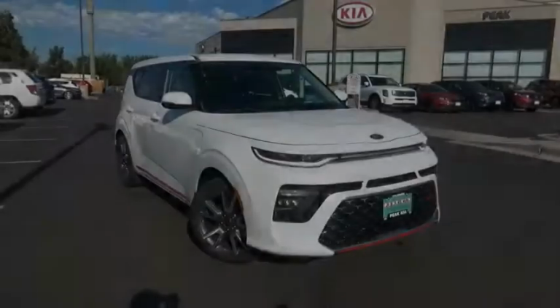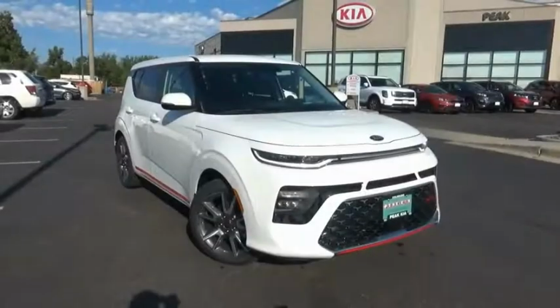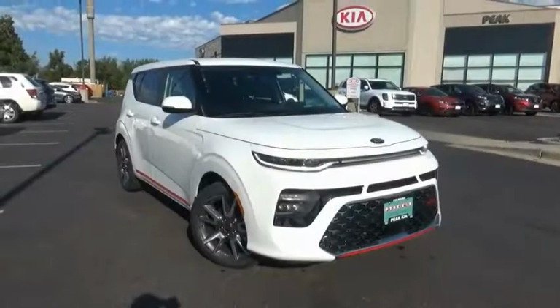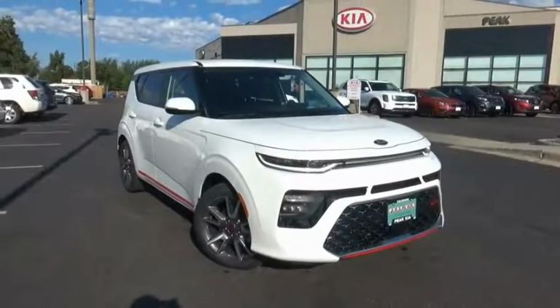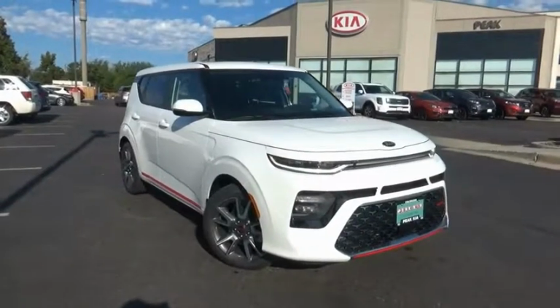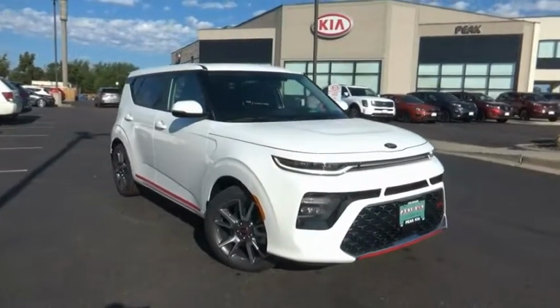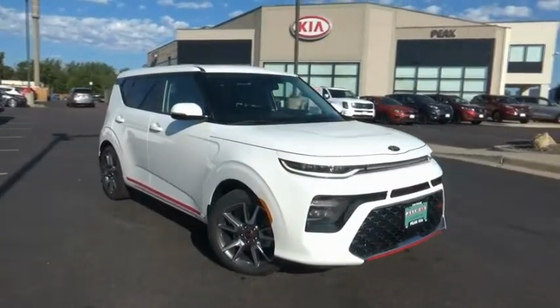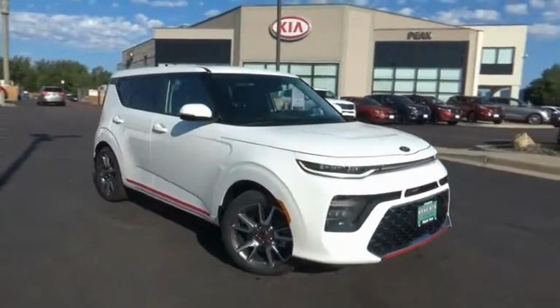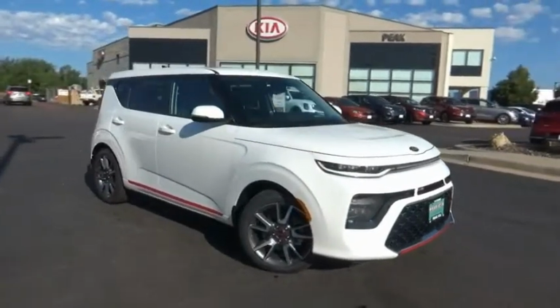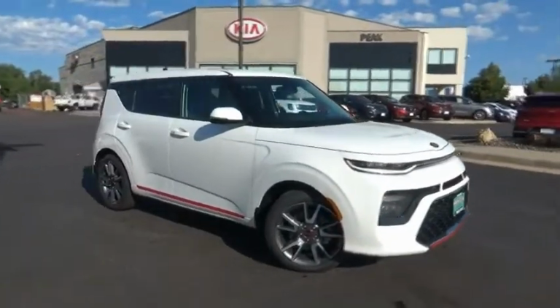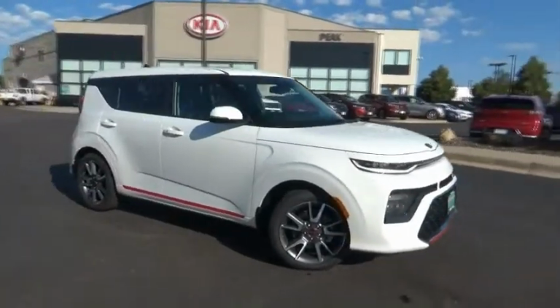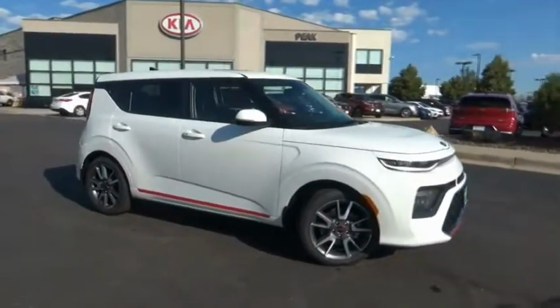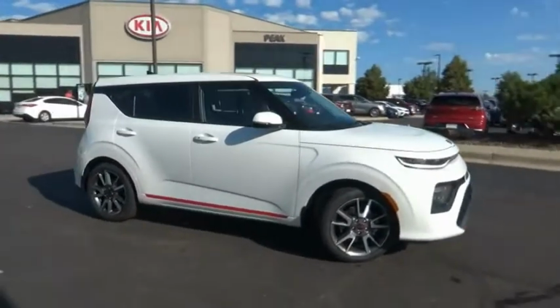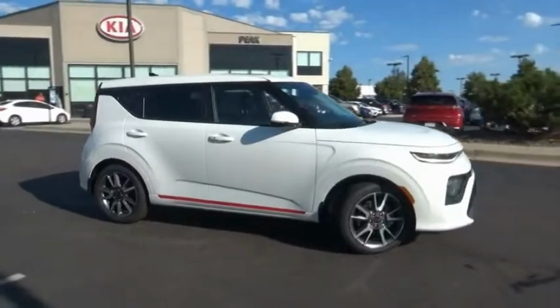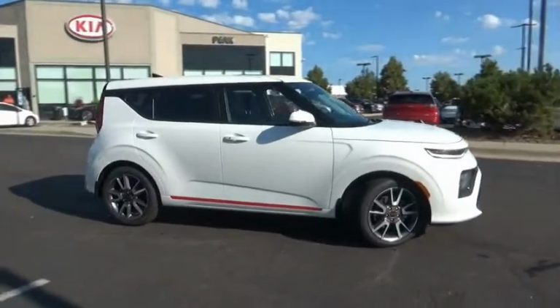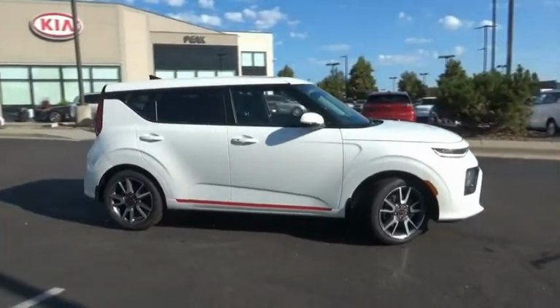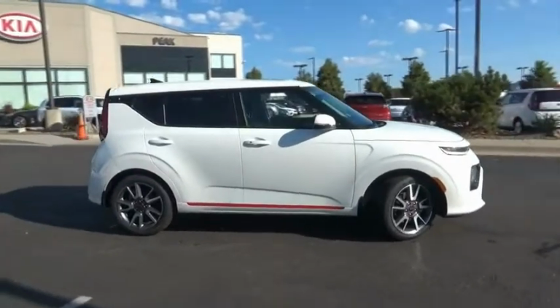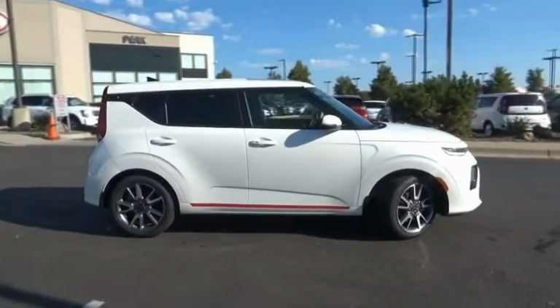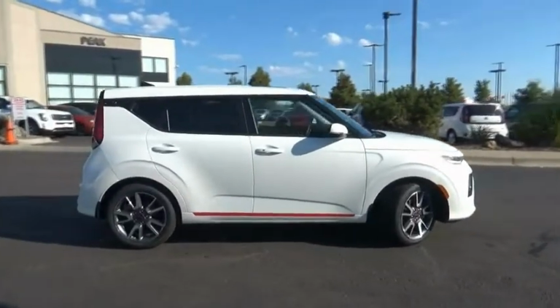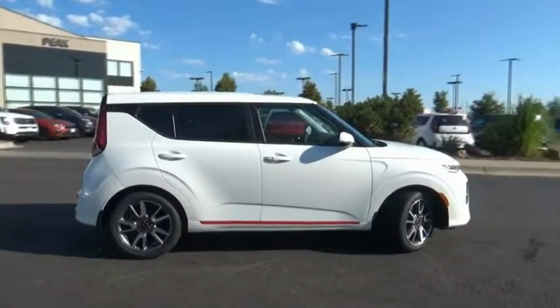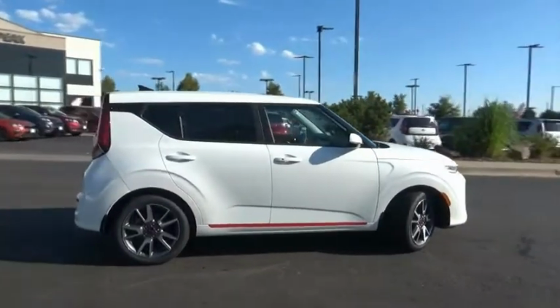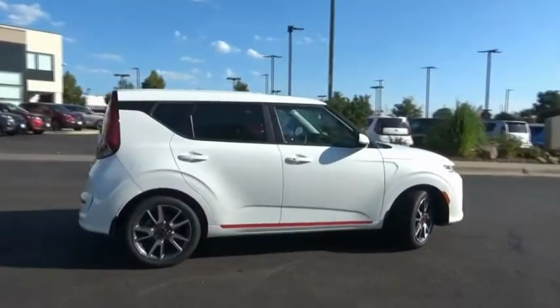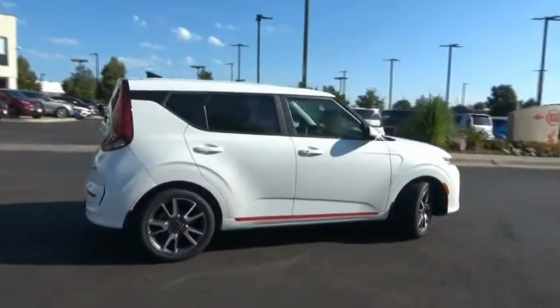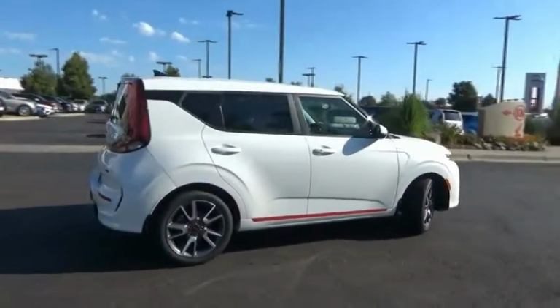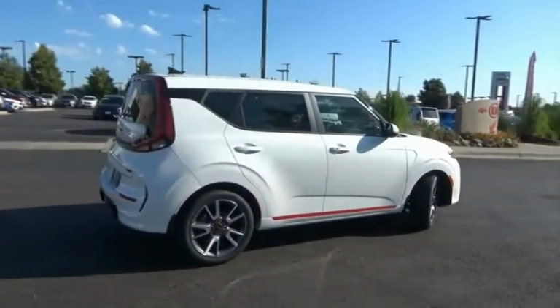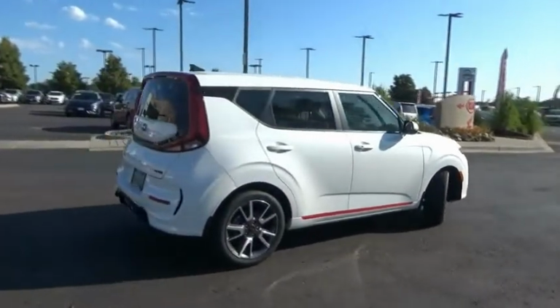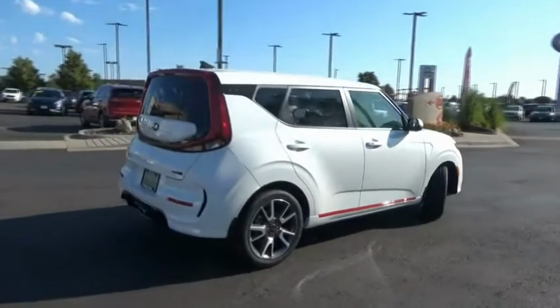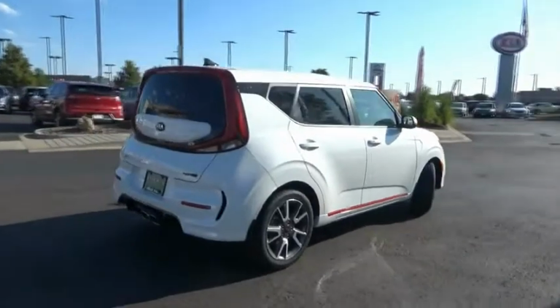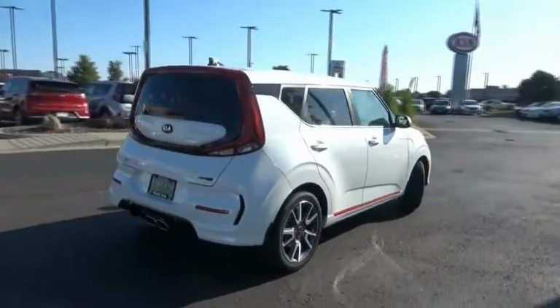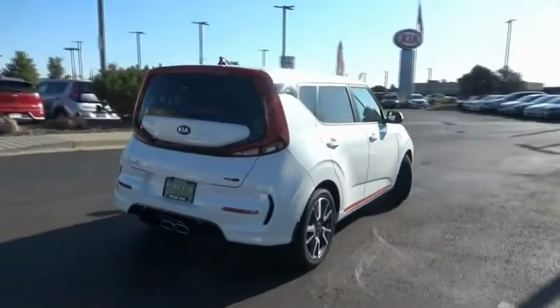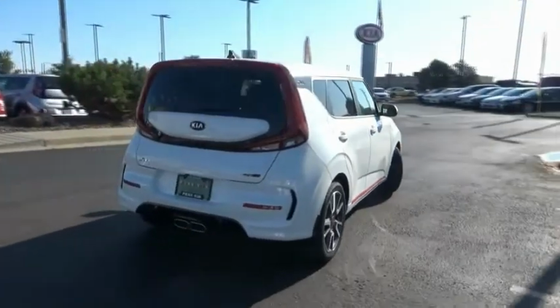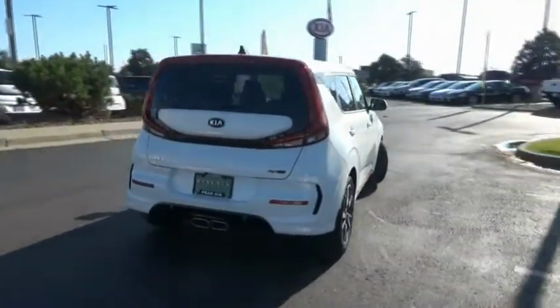We are pleased to show you the 2020 Soul. The Soul is quick and ready with its innovative, catchy style, a sharp, roomy, and well-fitted cabin, and a comprehensive list of safety and fun features.